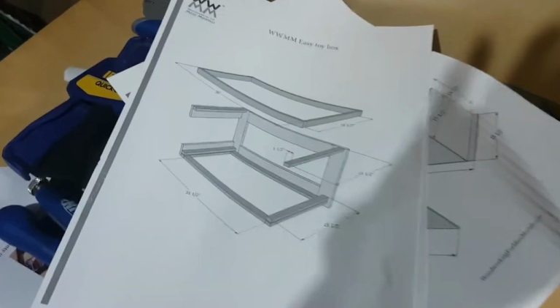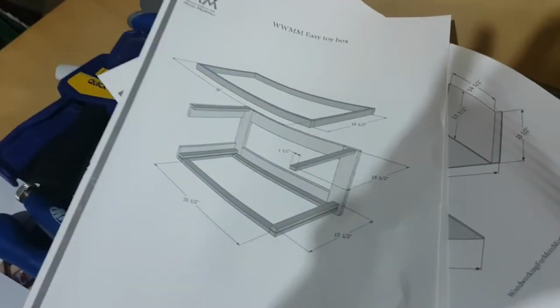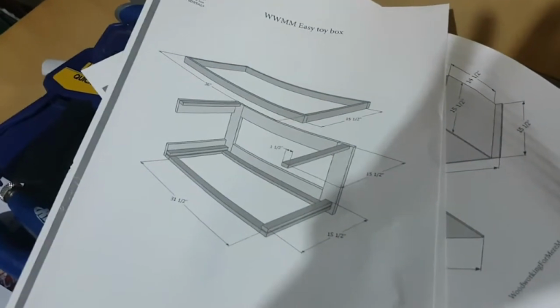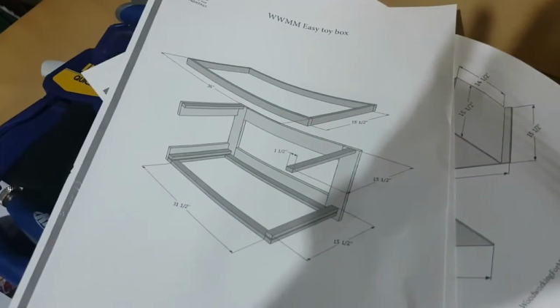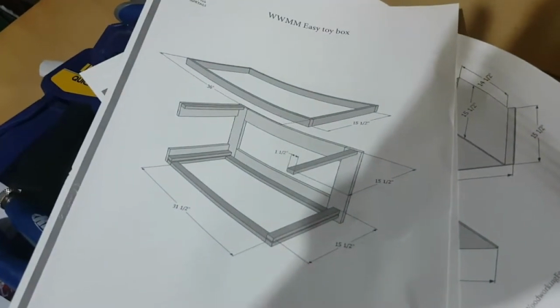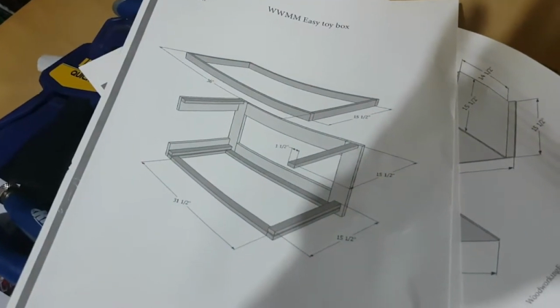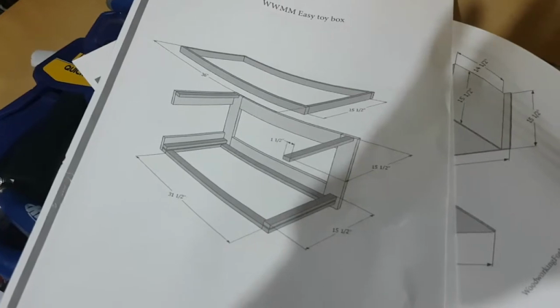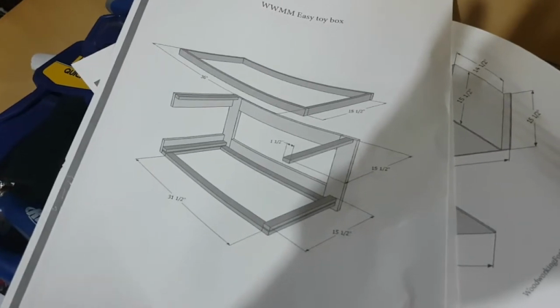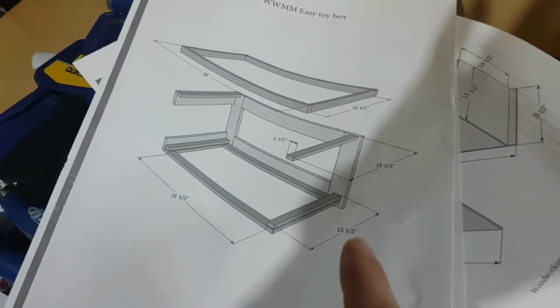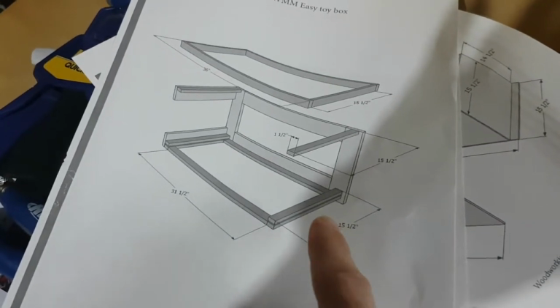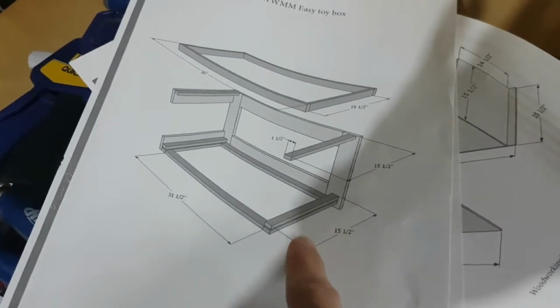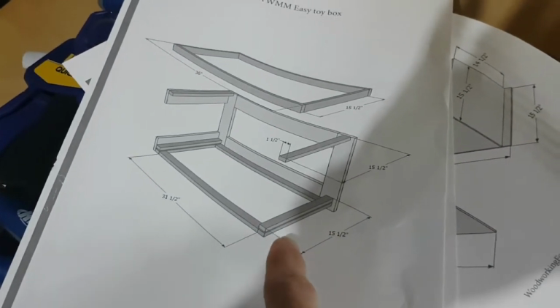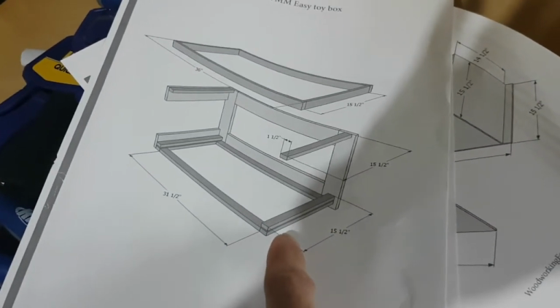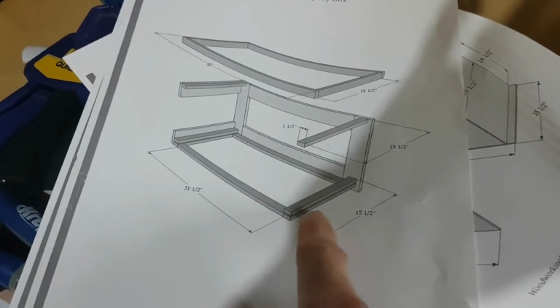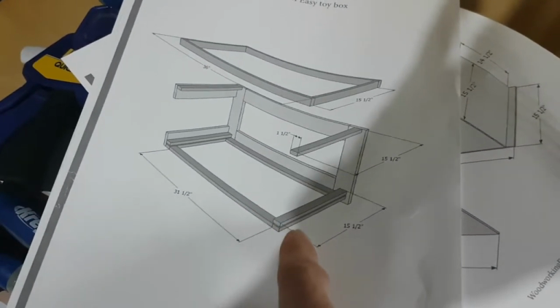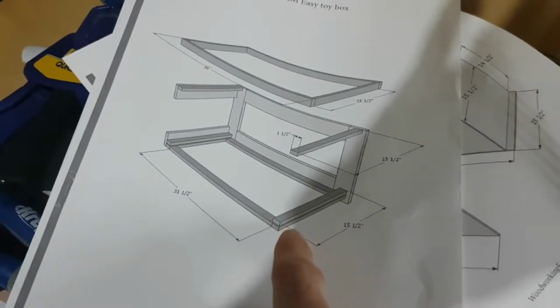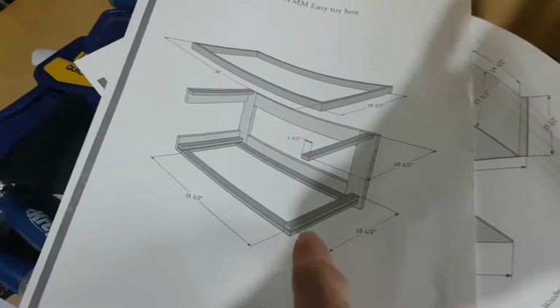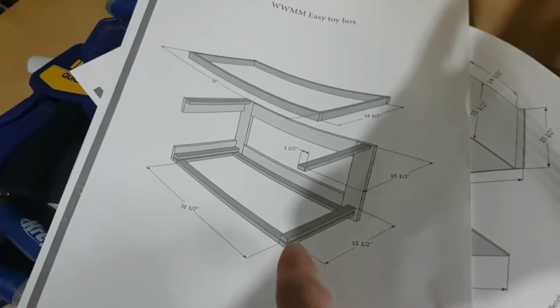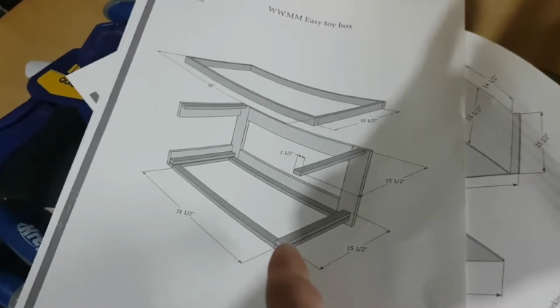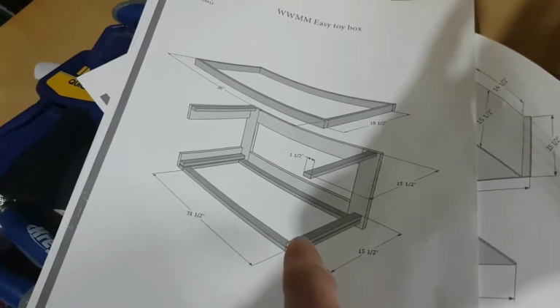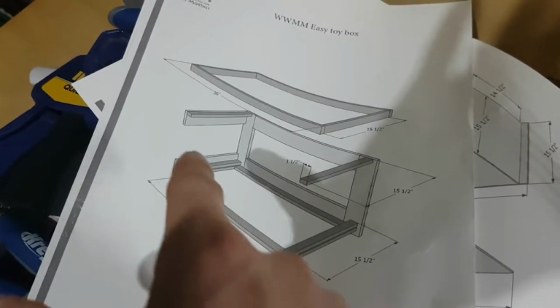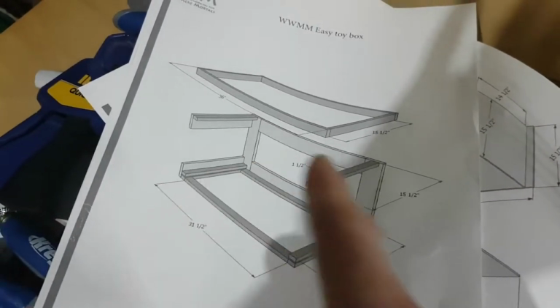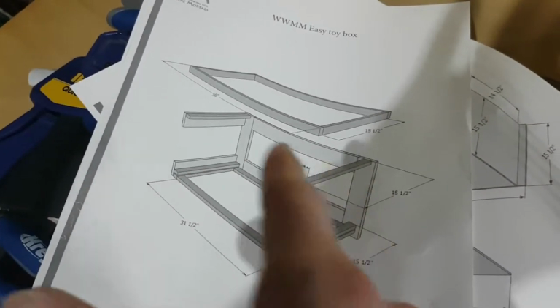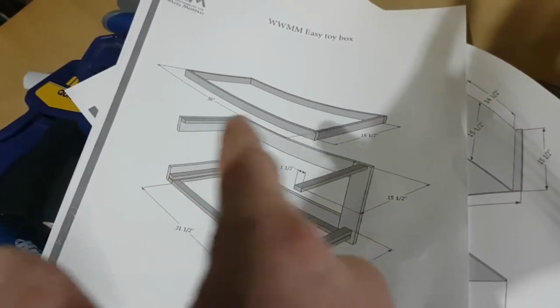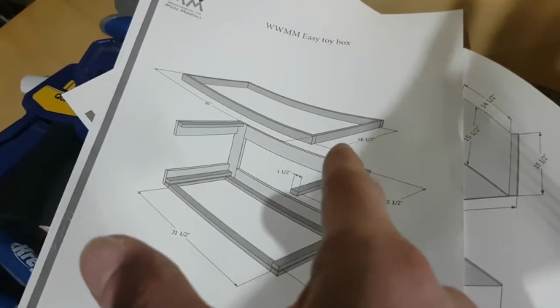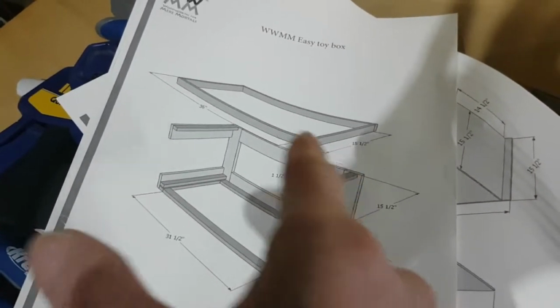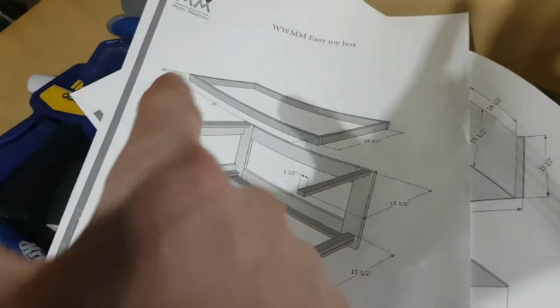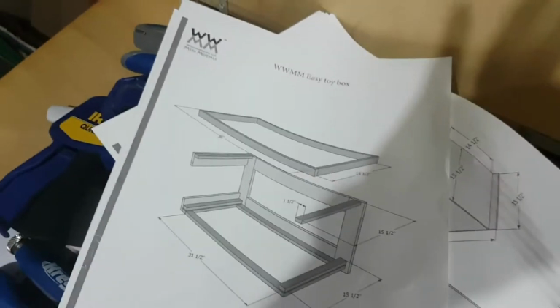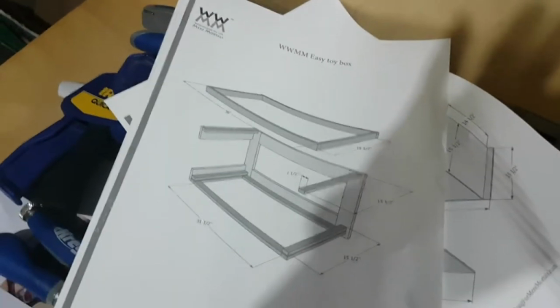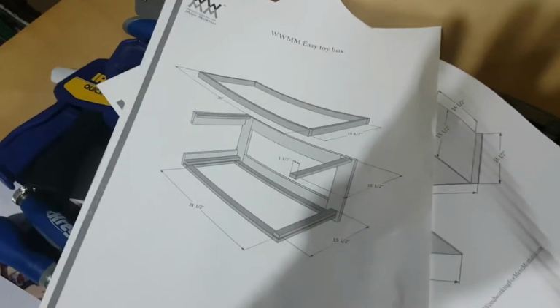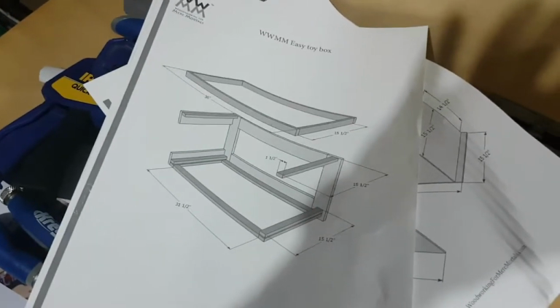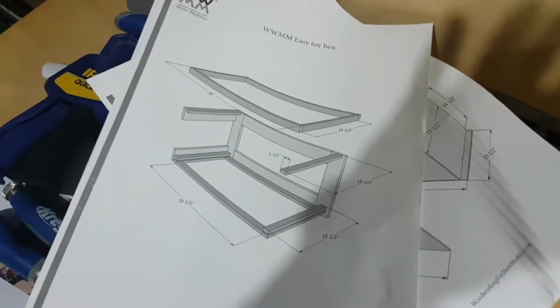Unfortunately, on my cut list for the plans over here, they miscounted. They only listed six of these 15-and-a-half inch beams when in fact if you count them there are eight. So I was too short.